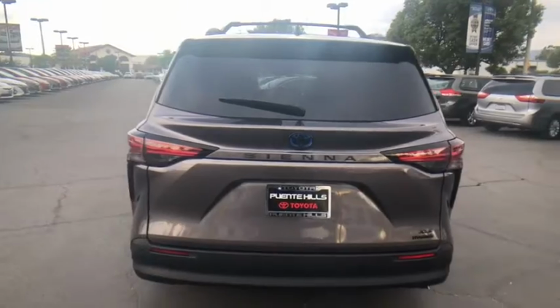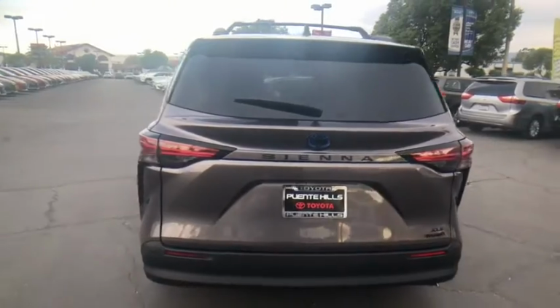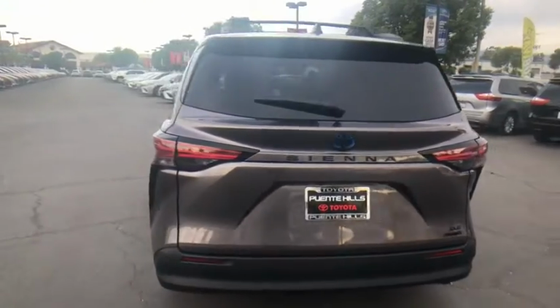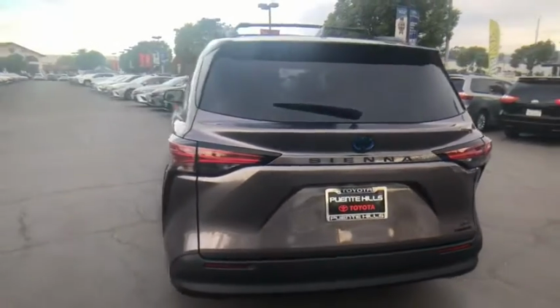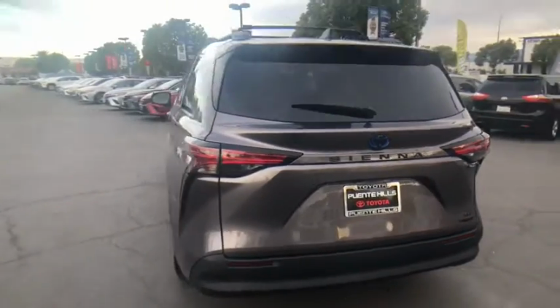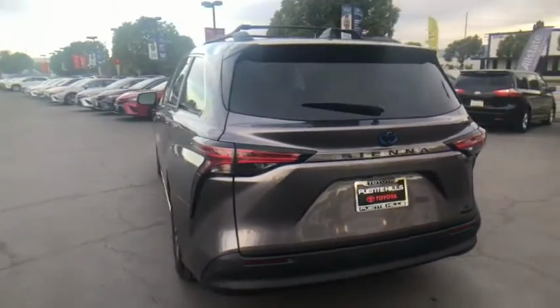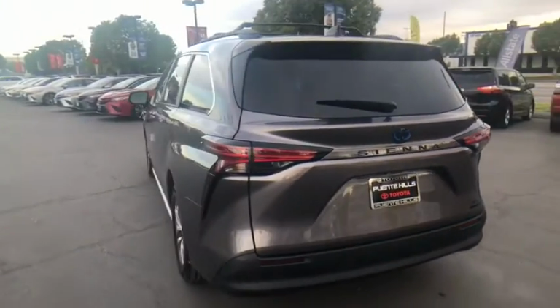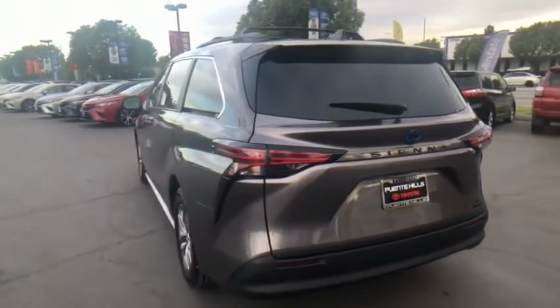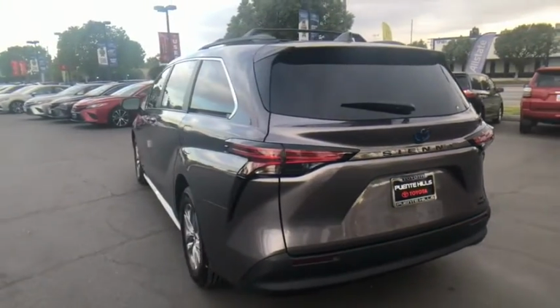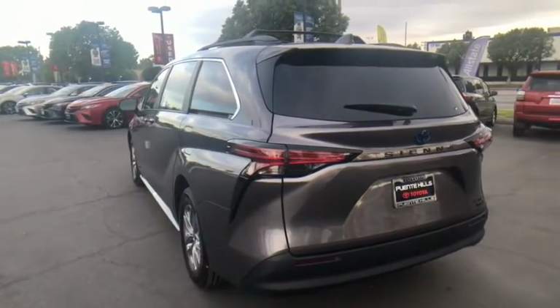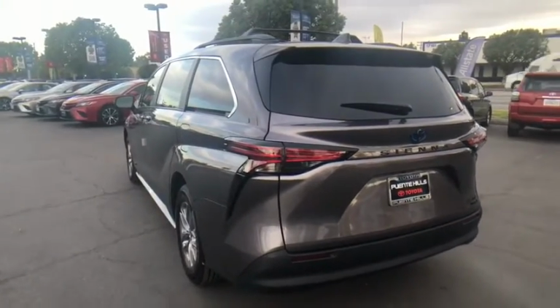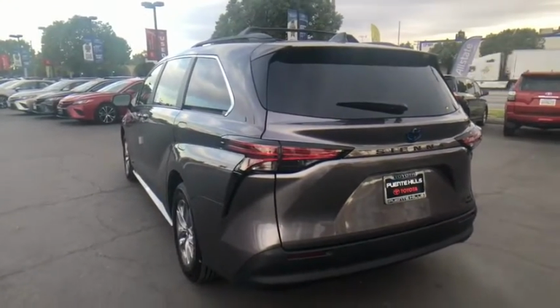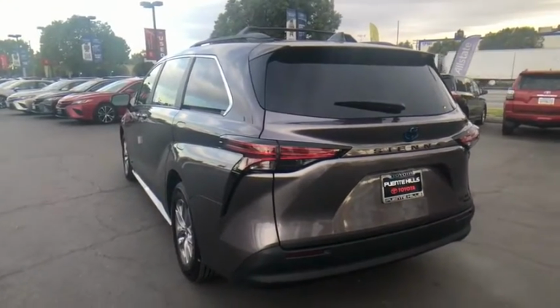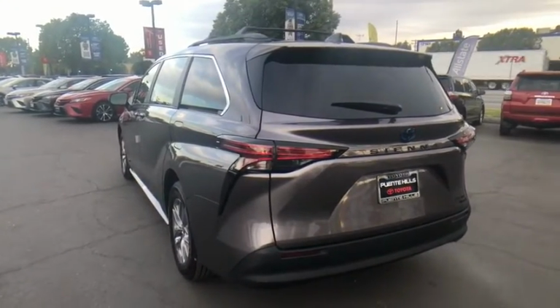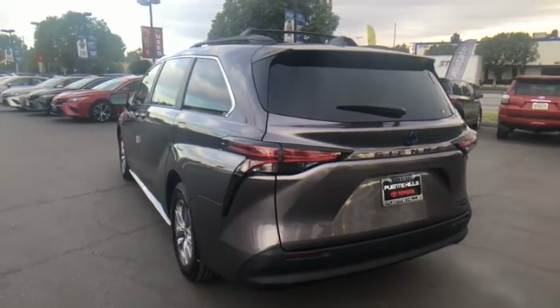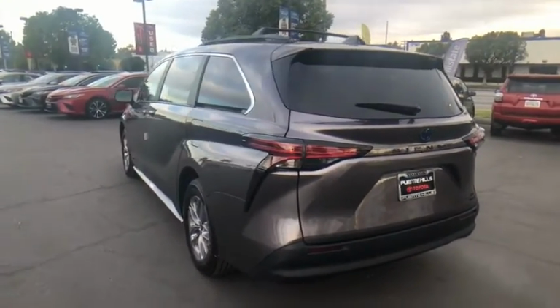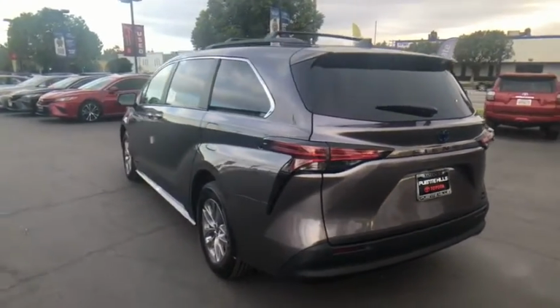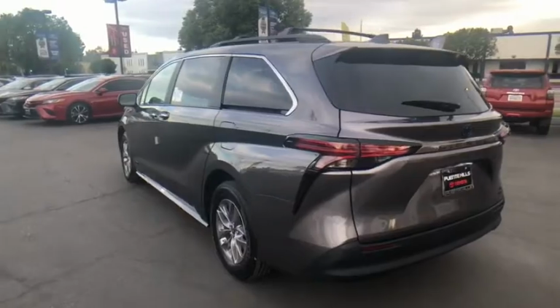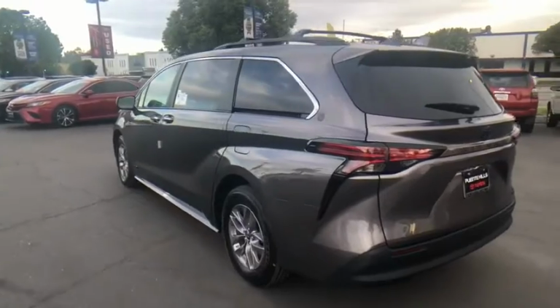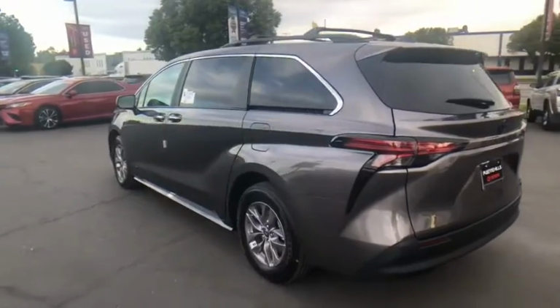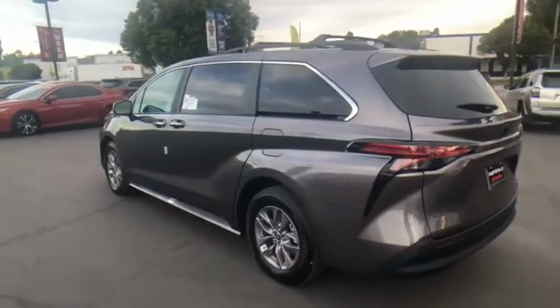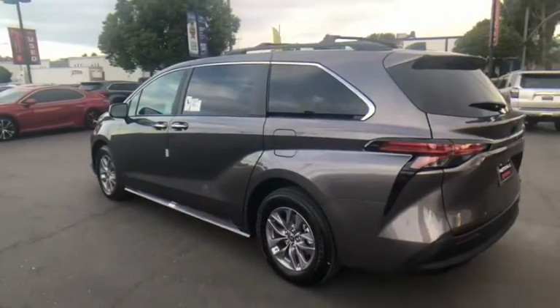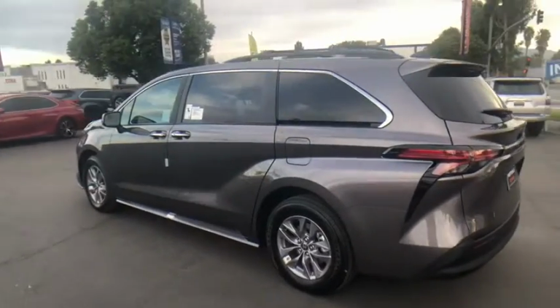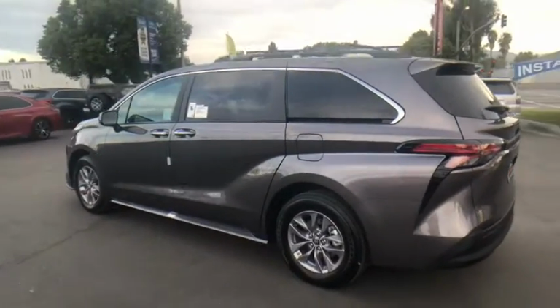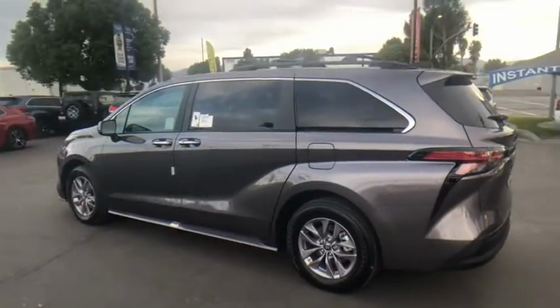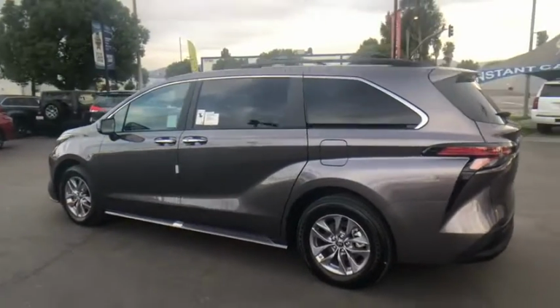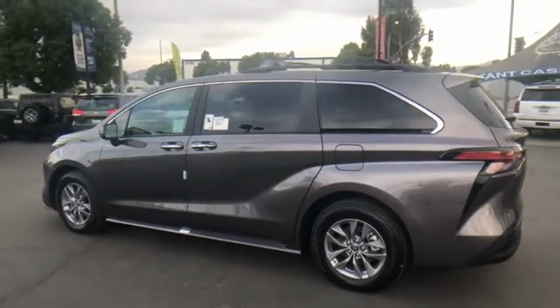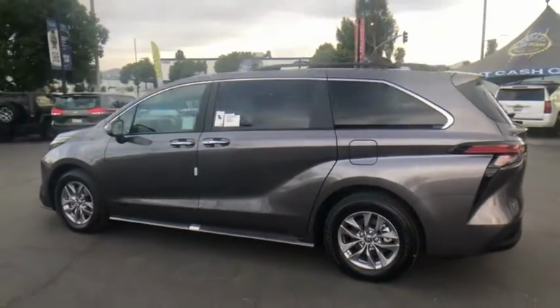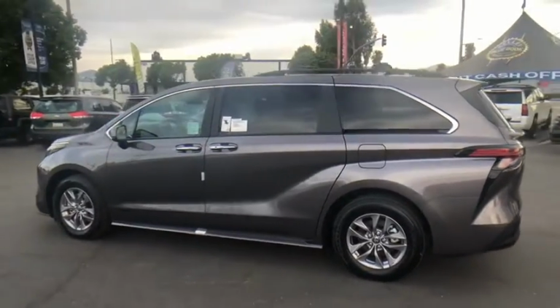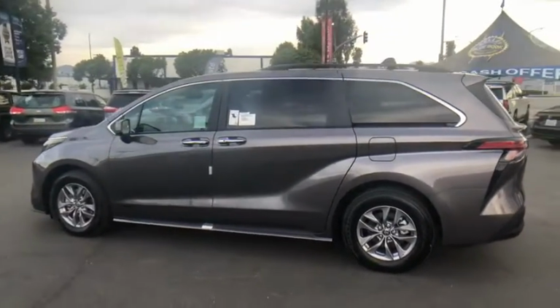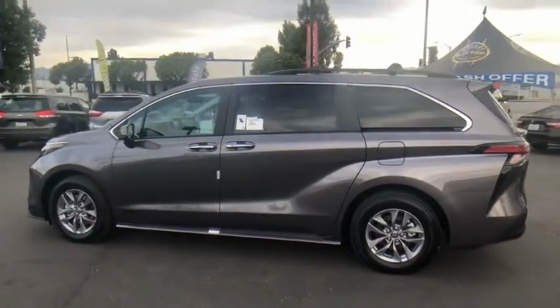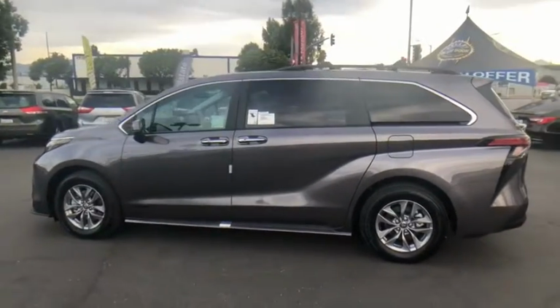Here are some of this vehicle's great options: traction control, power liftgate, anti-lock braking system, heated seats, and stability control.